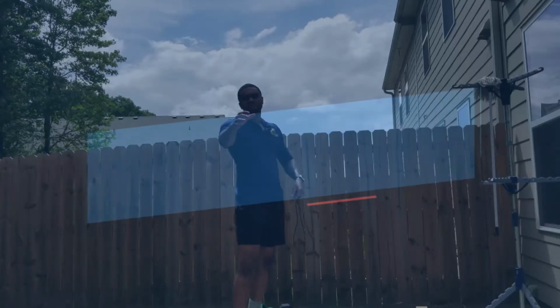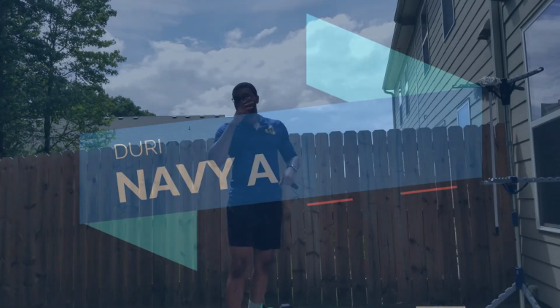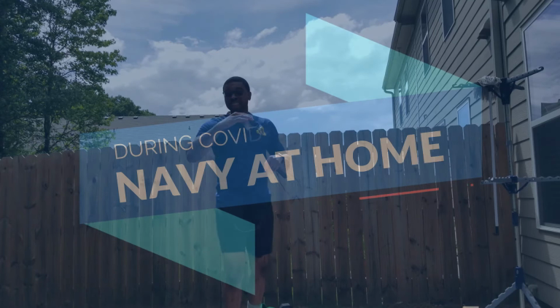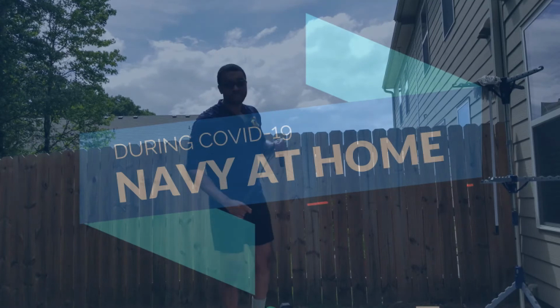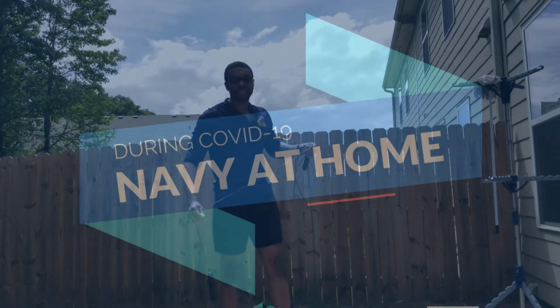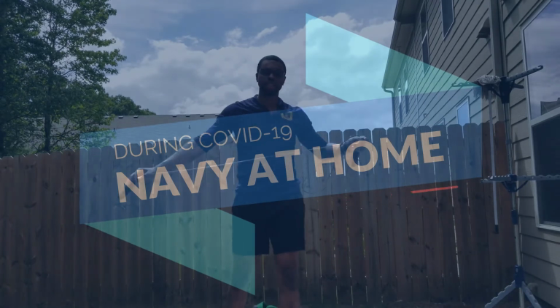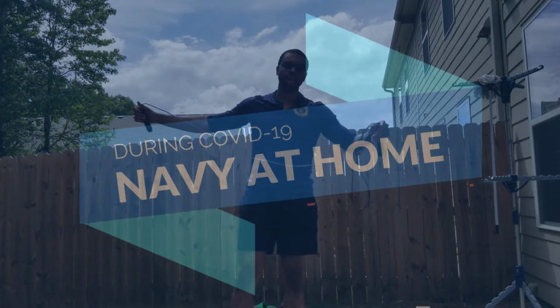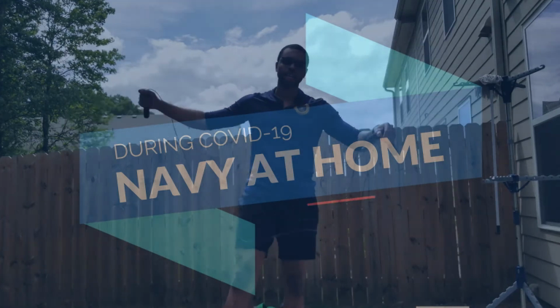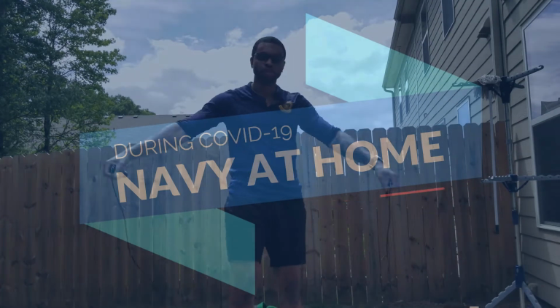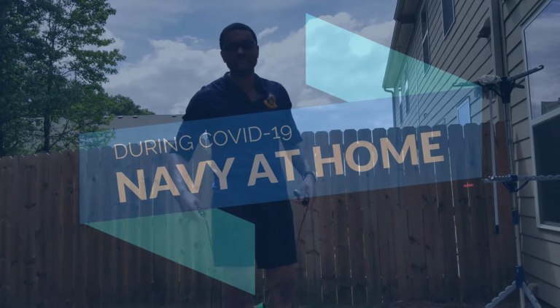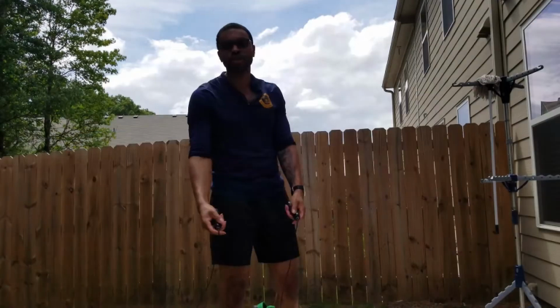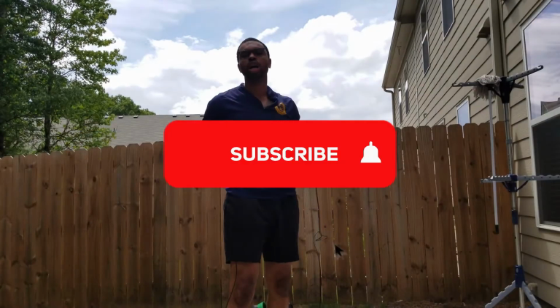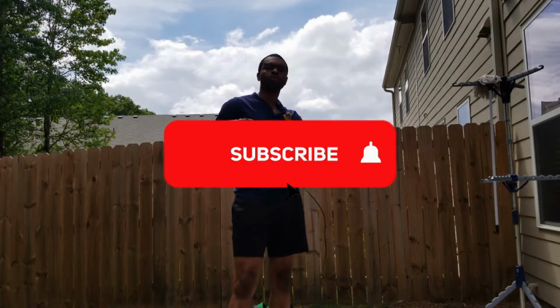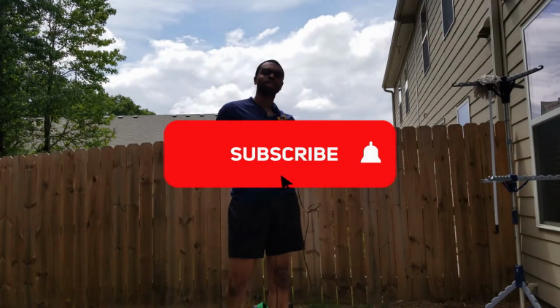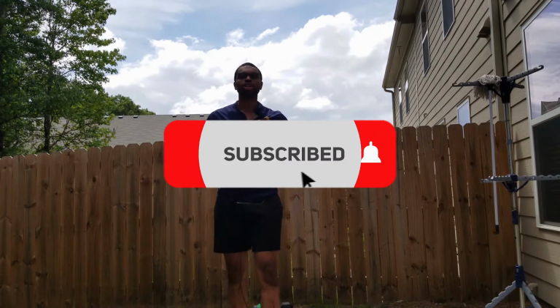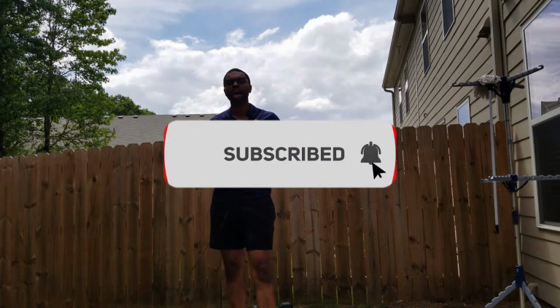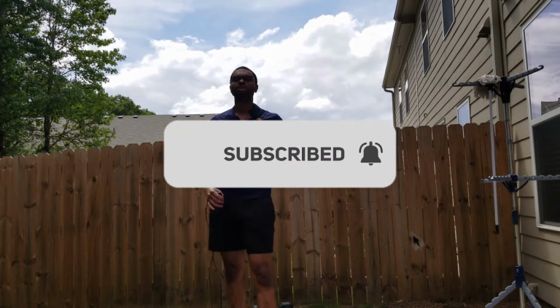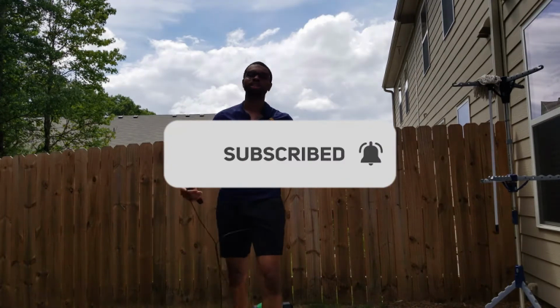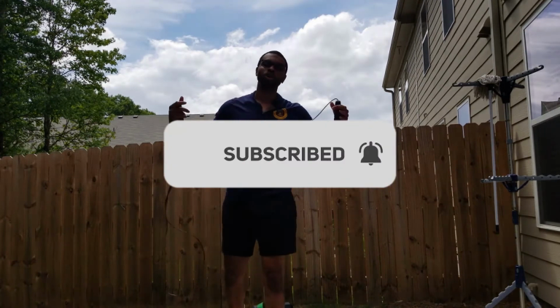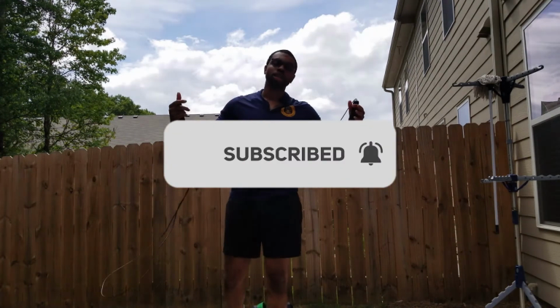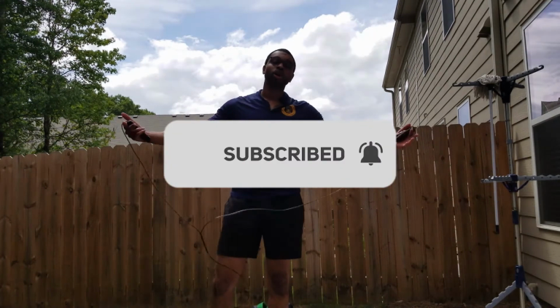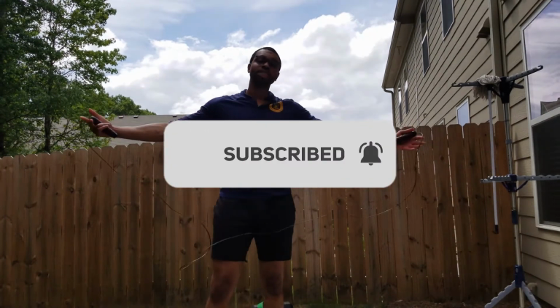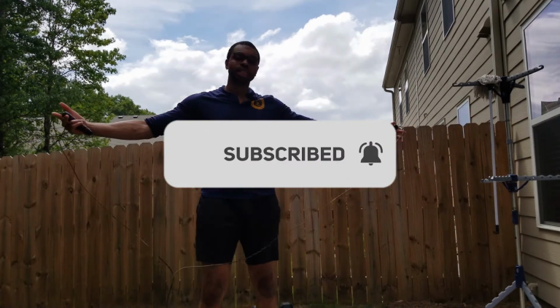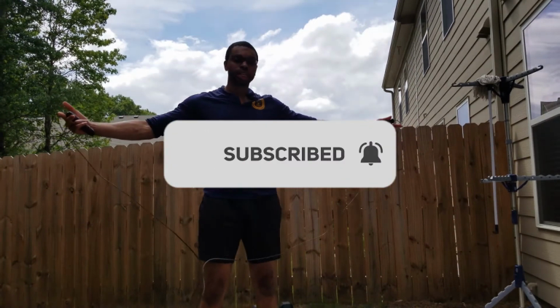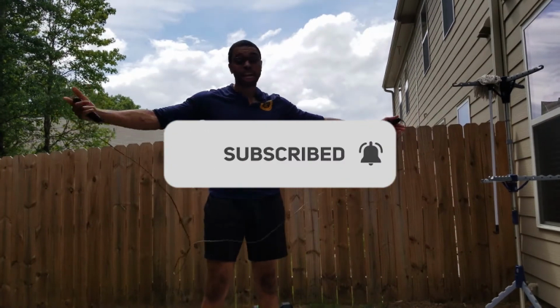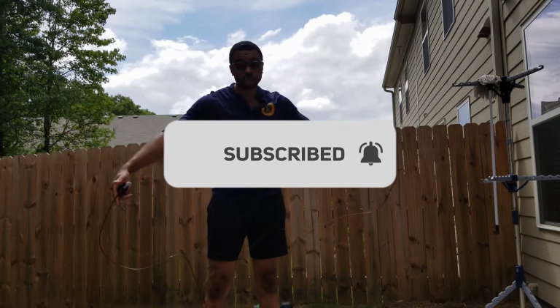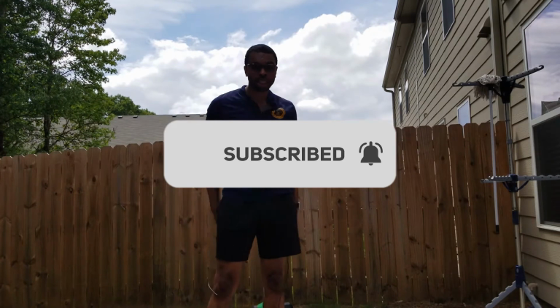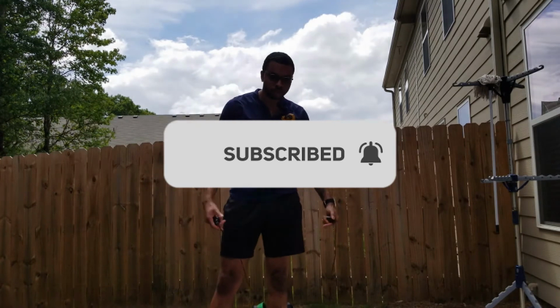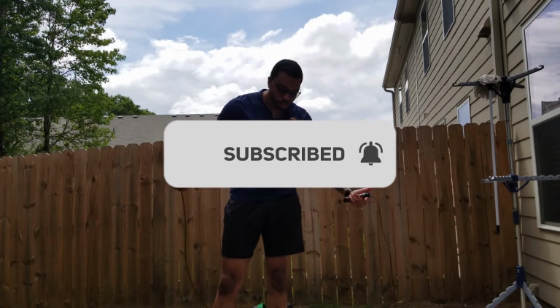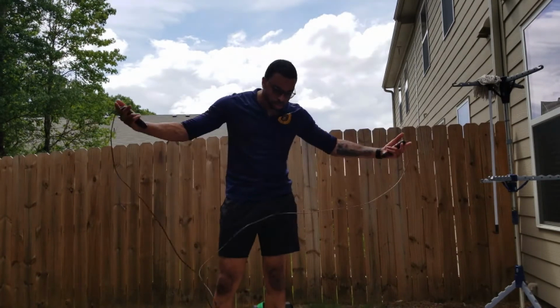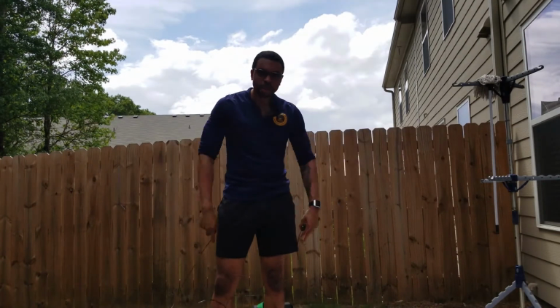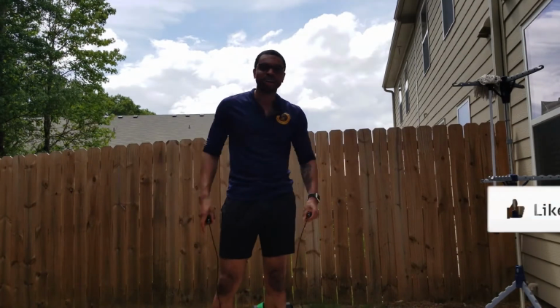What's up guys, it's C Lemons again. I'm trying to give you some workouts that you can do at home, because some people are limited or can't go to the gym.